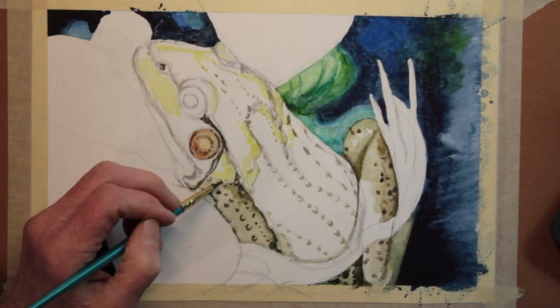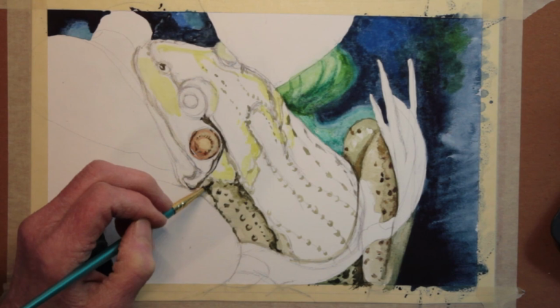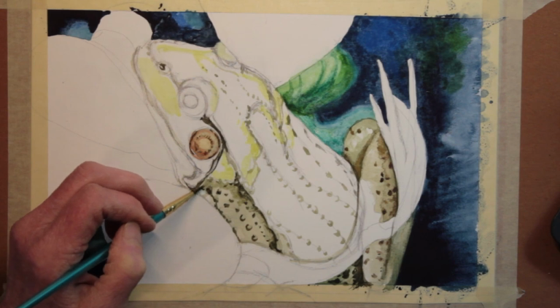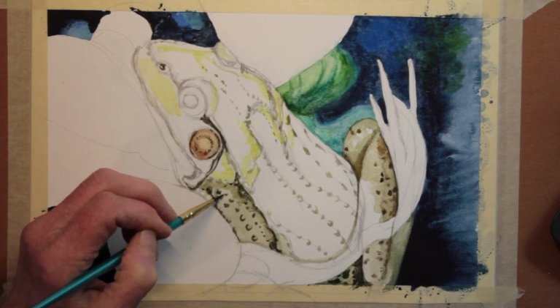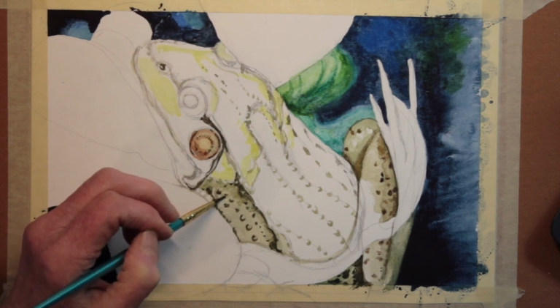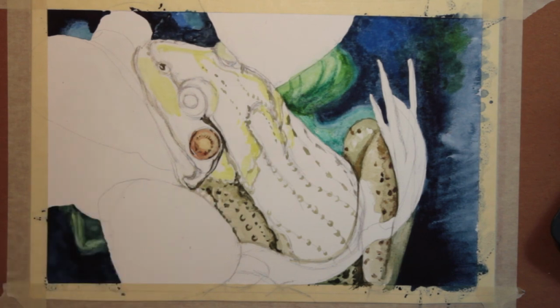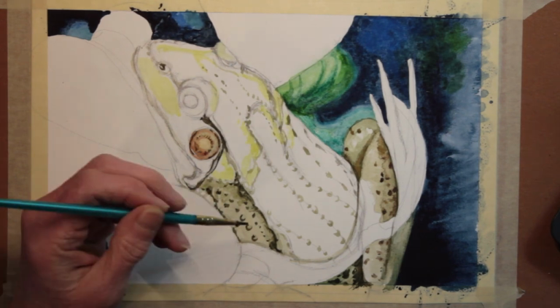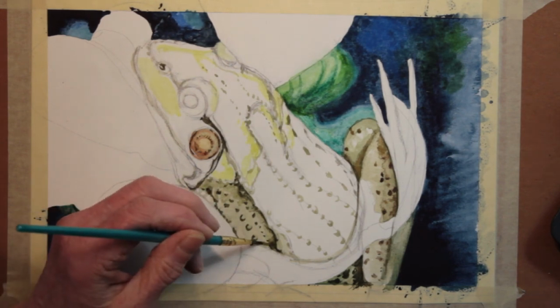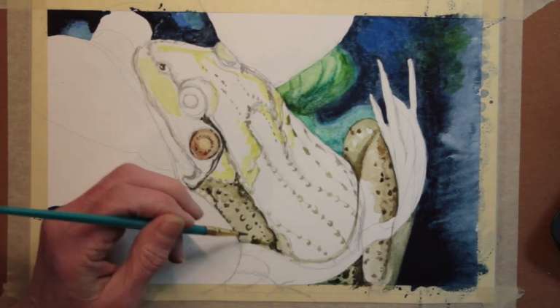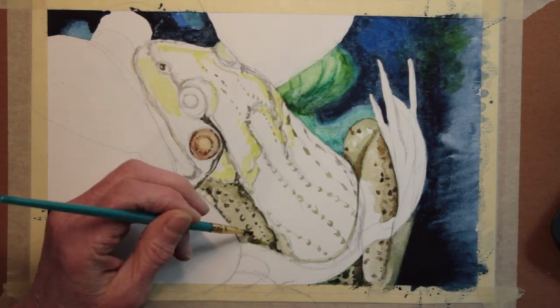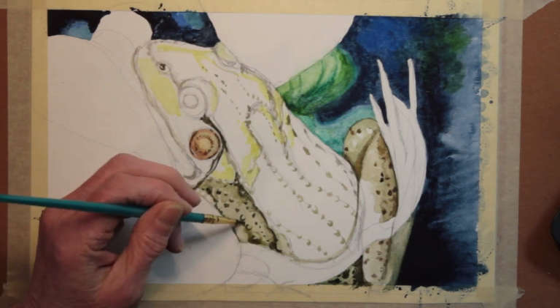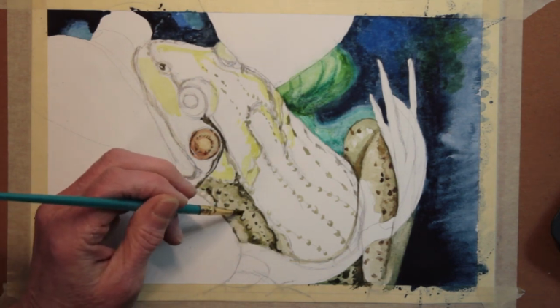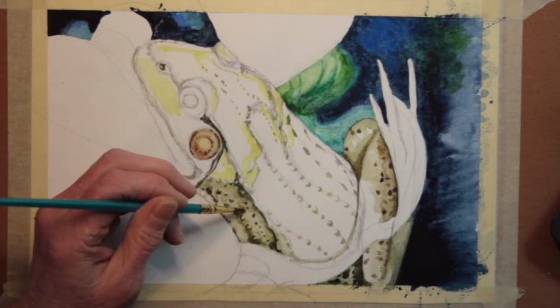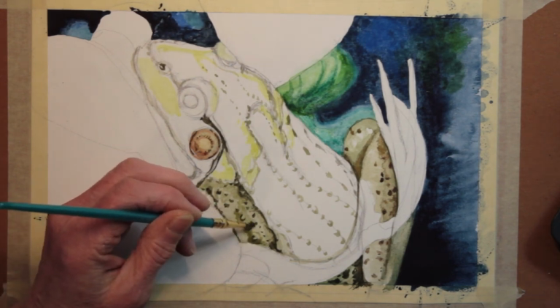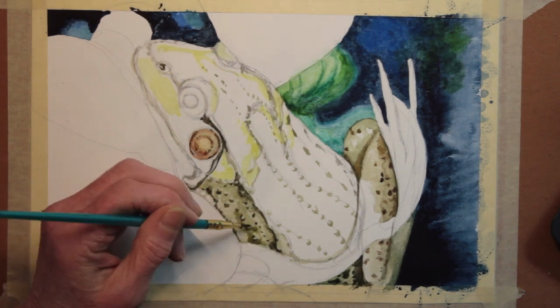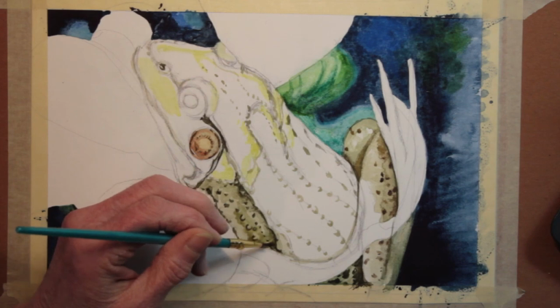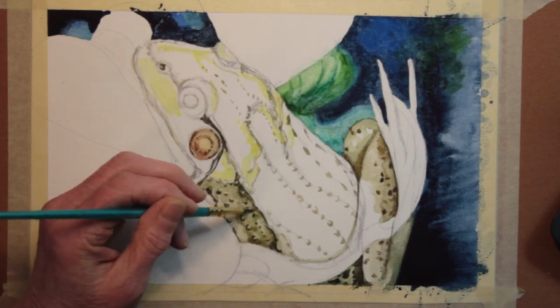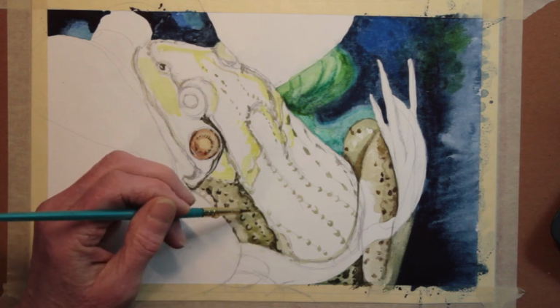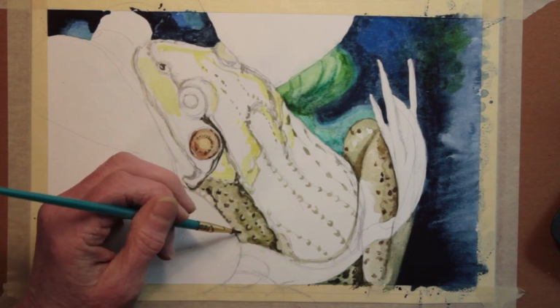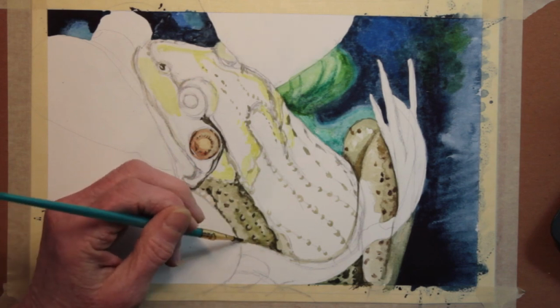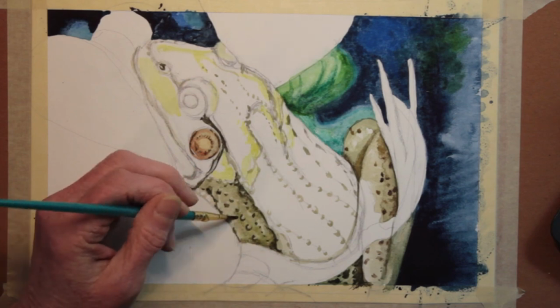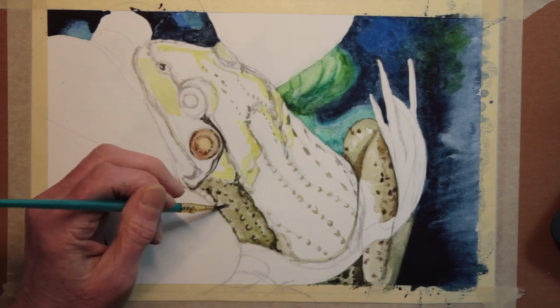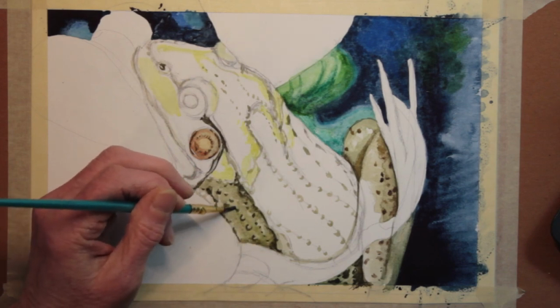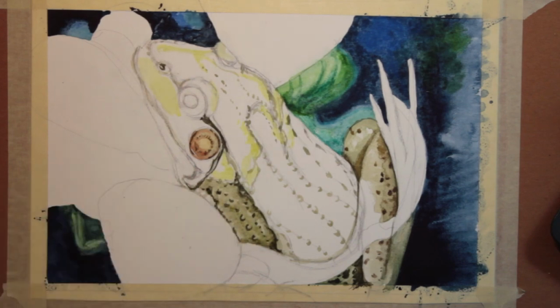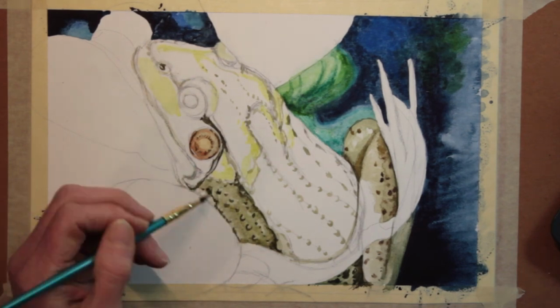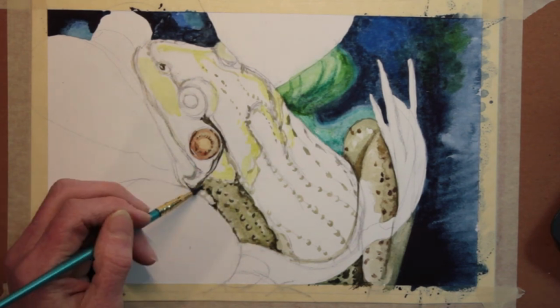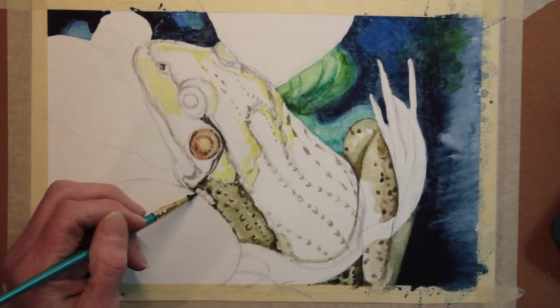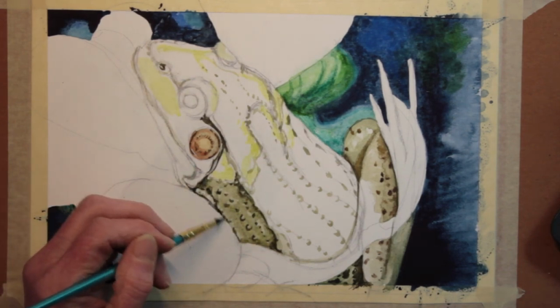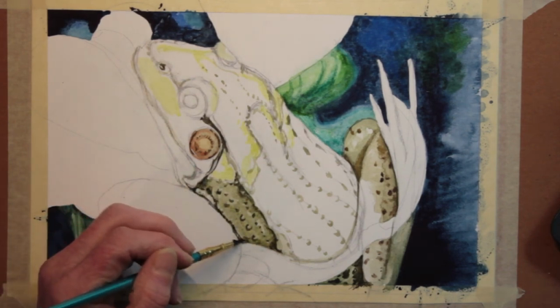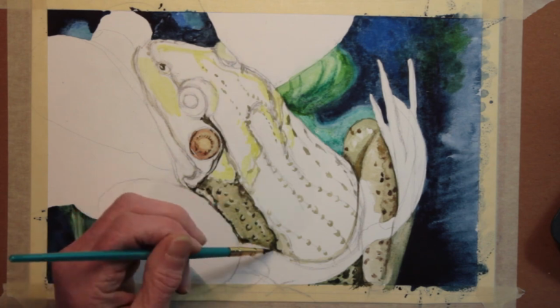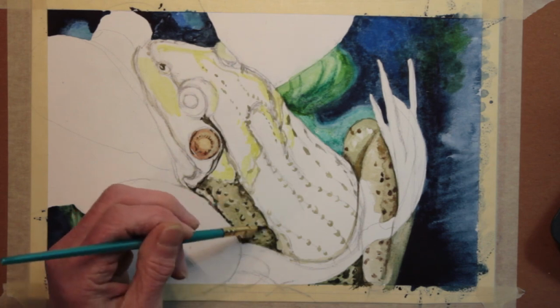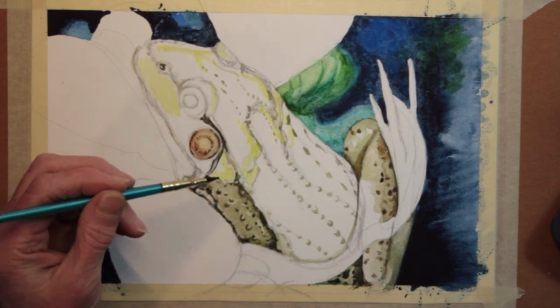Where I put in a darker line or darker color, I will frequently come in with water next to it and around it to cause it to blend into the rest of the skin of the frog.